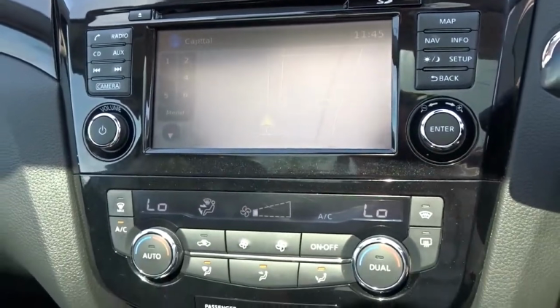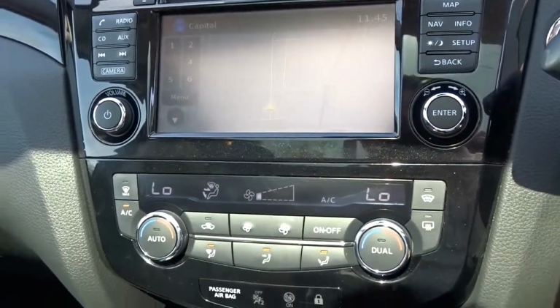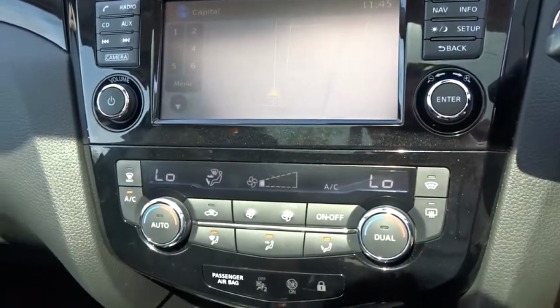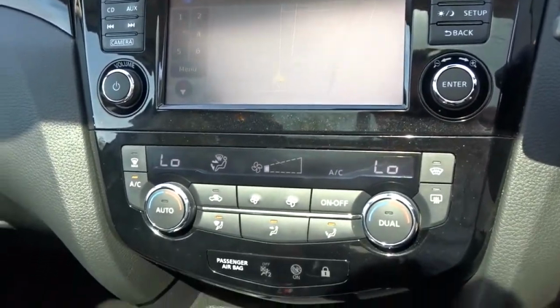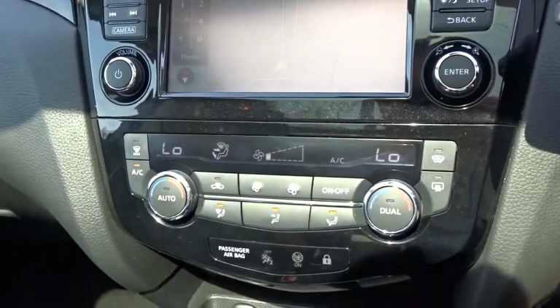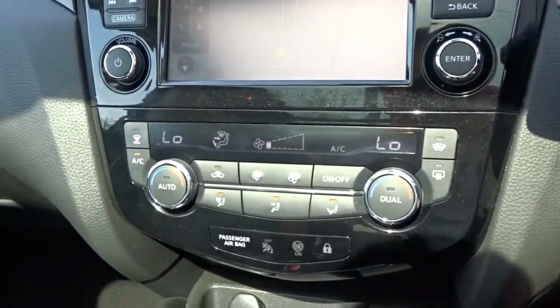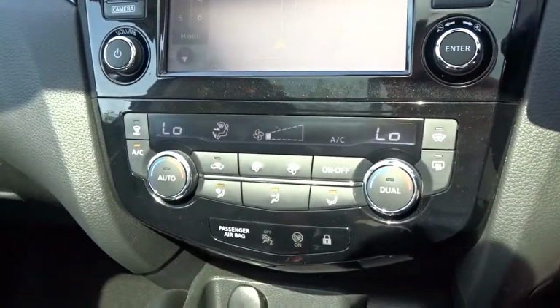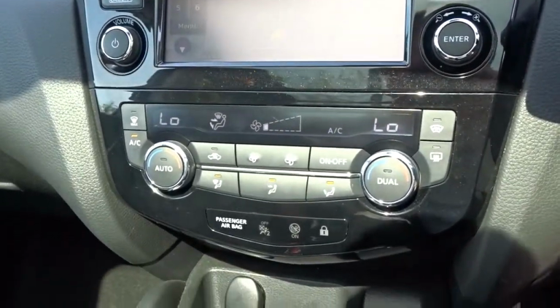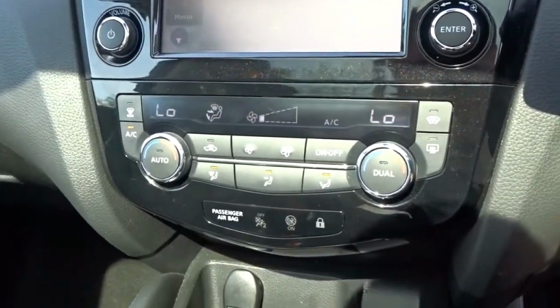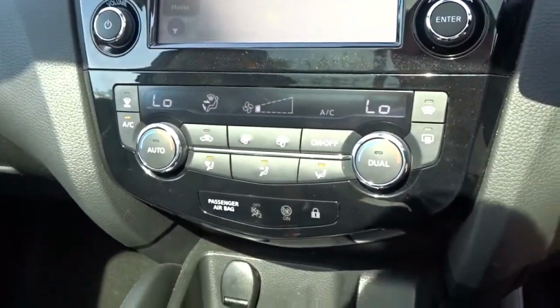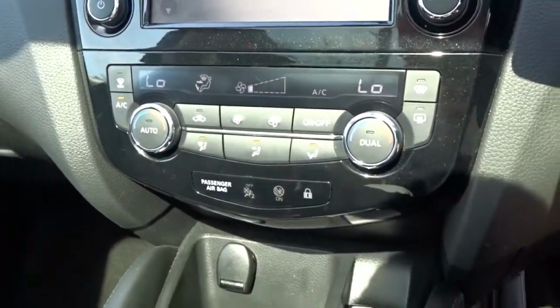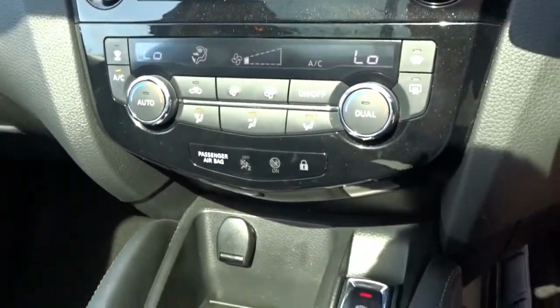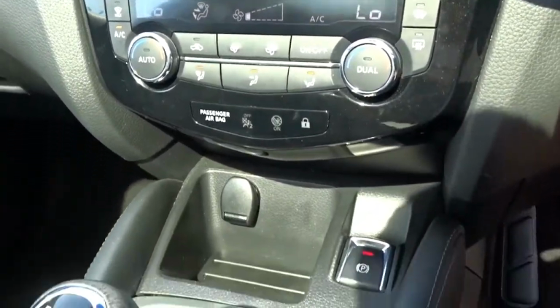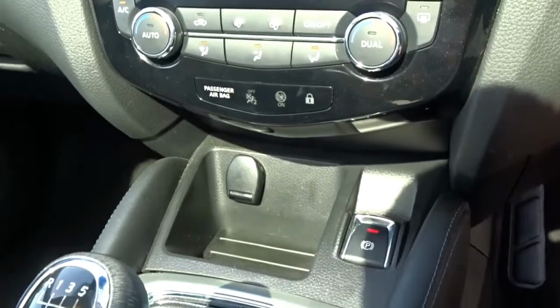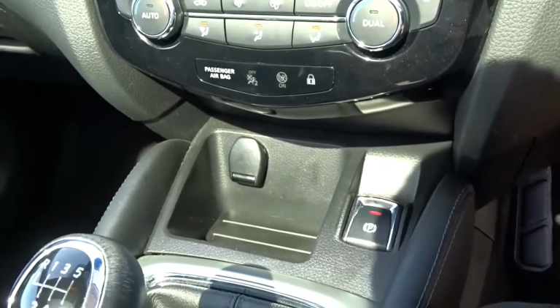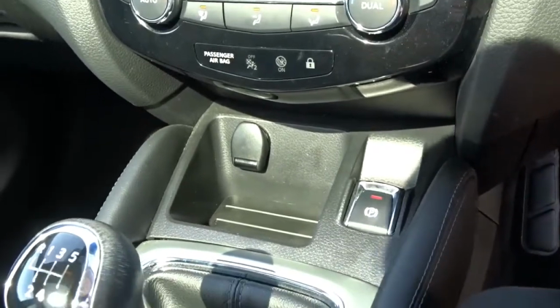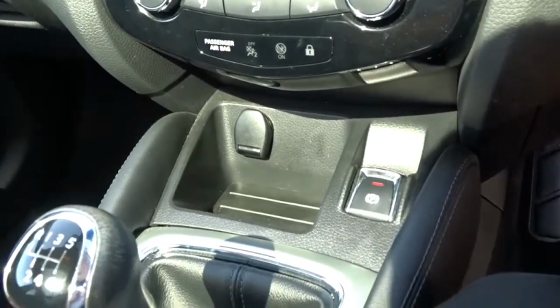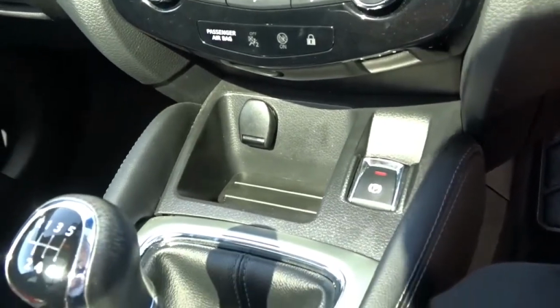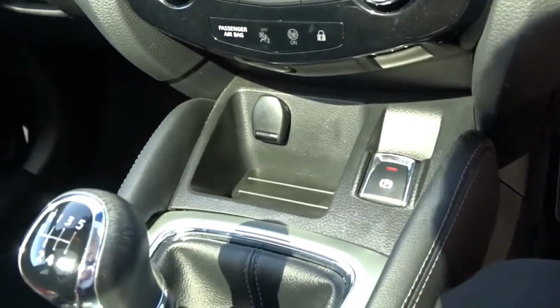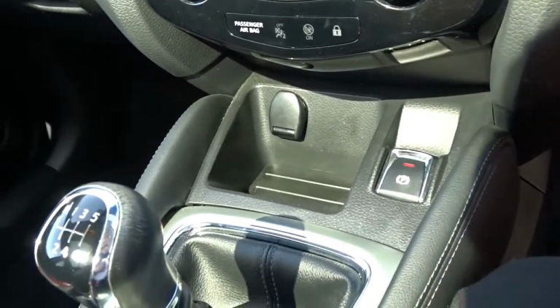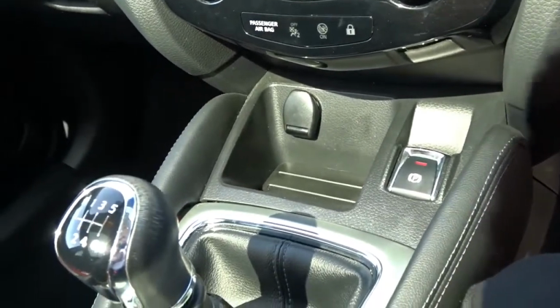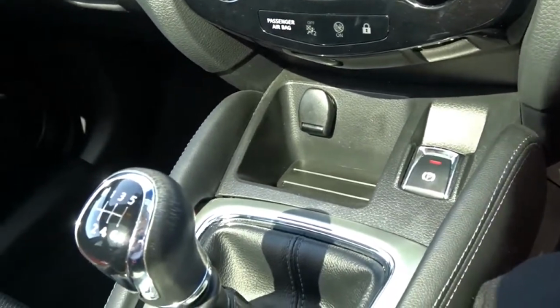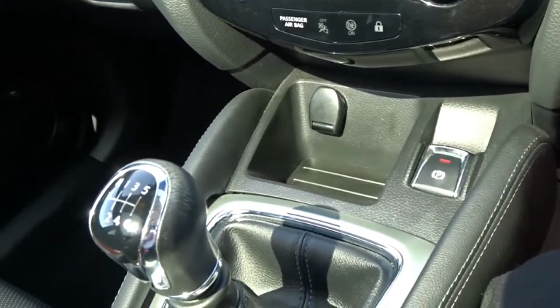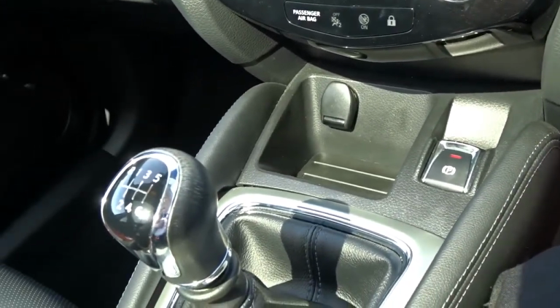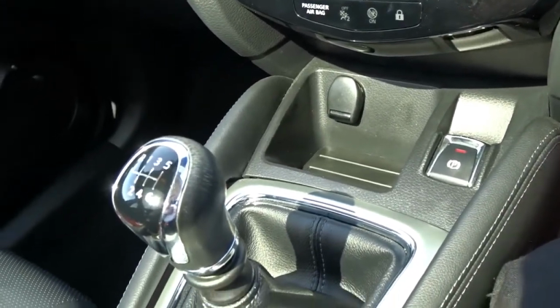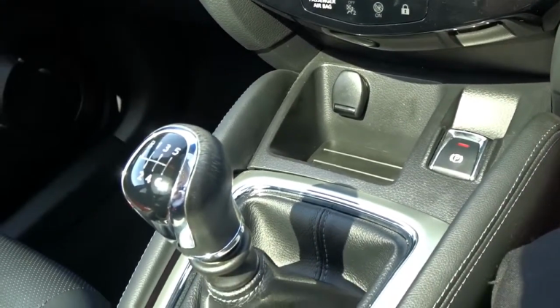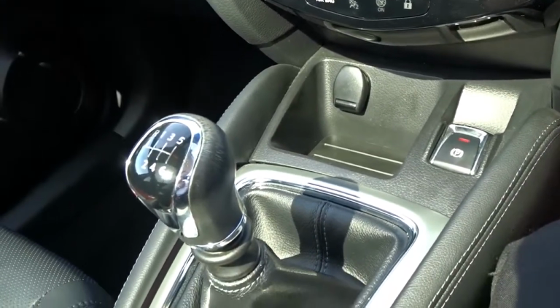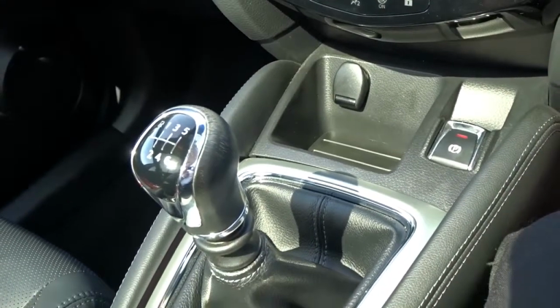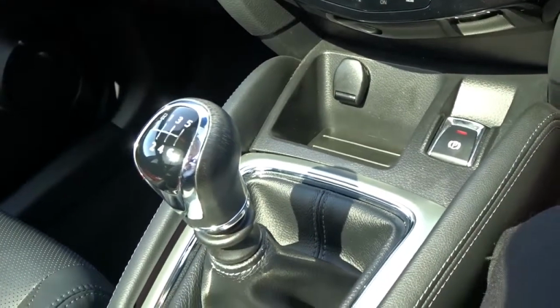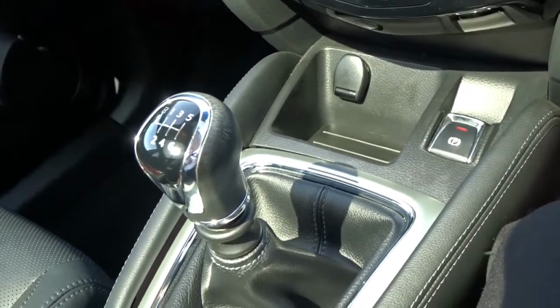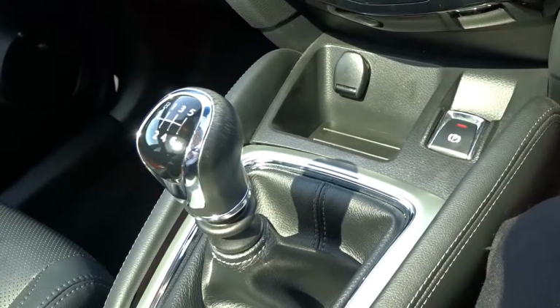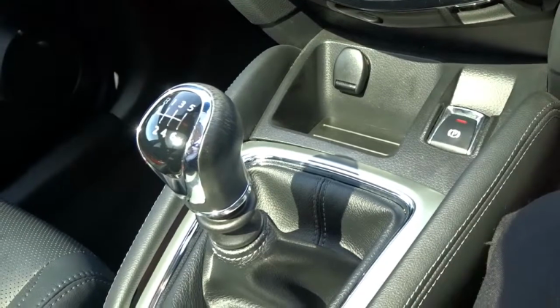Moving down, there is also air conditioning with dual system climate control, automatic release handbrake, and a very smooth six speed manual transmission.